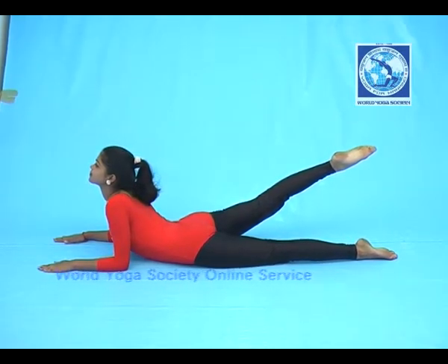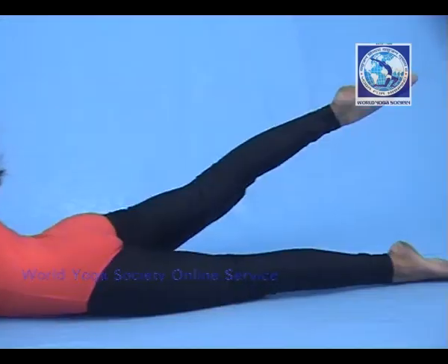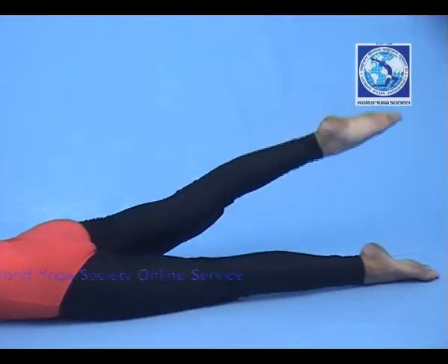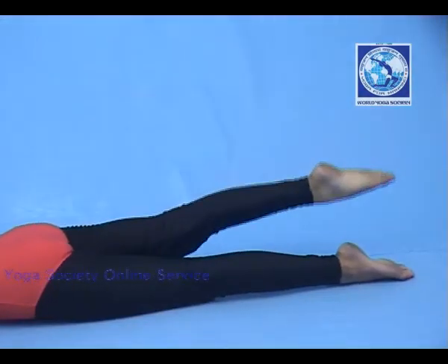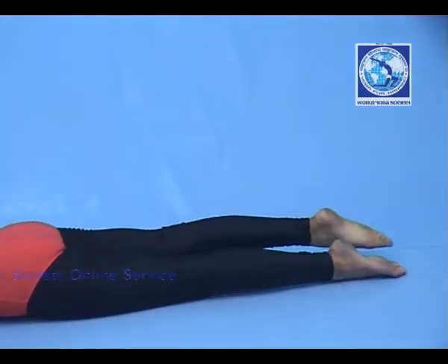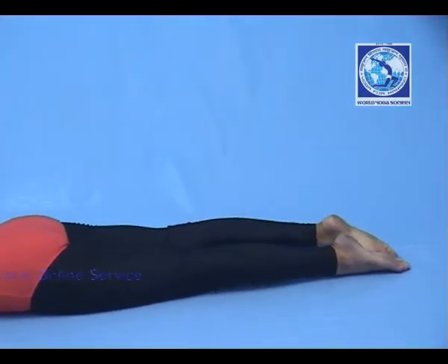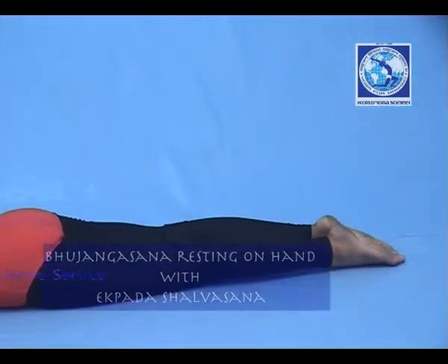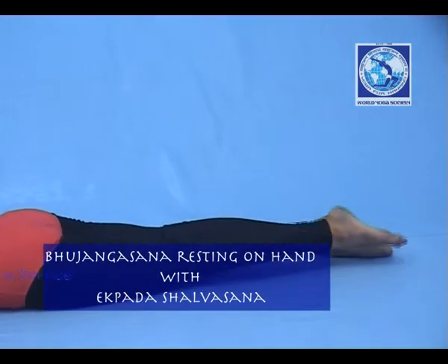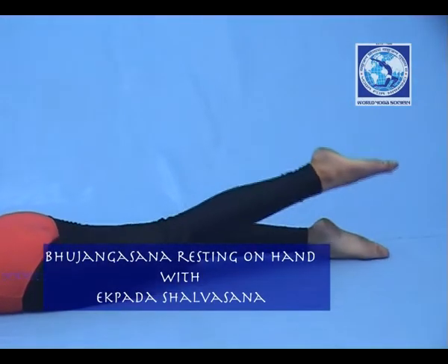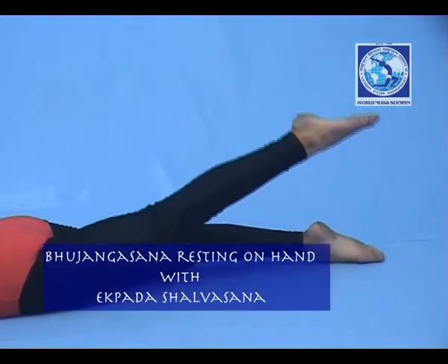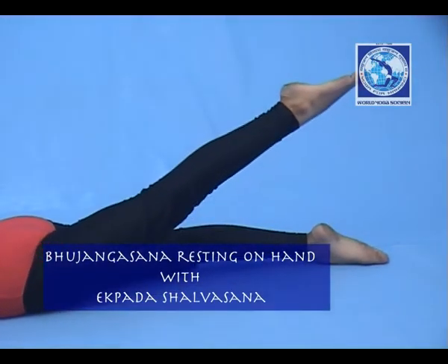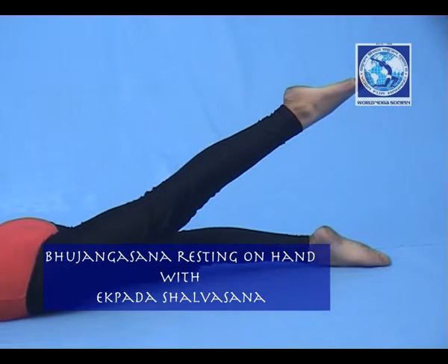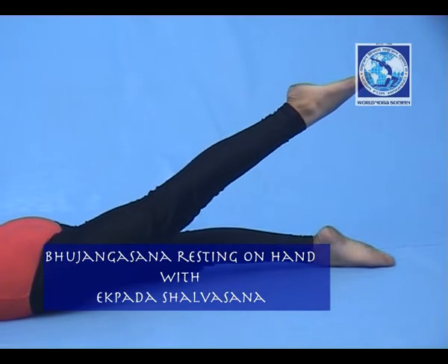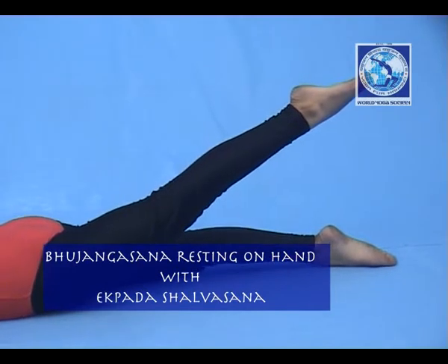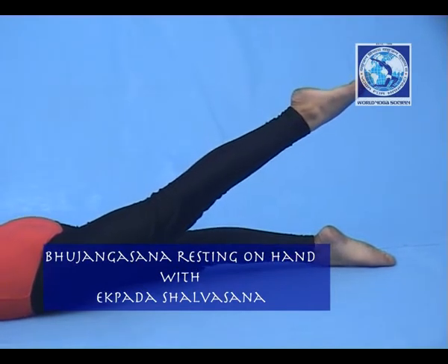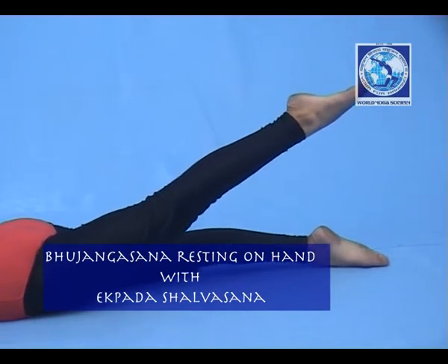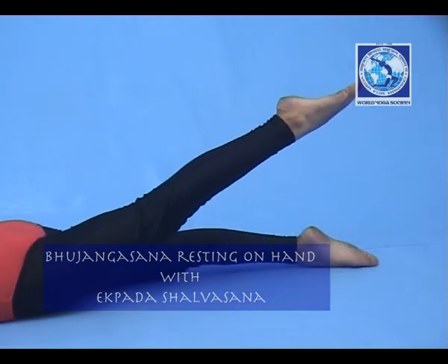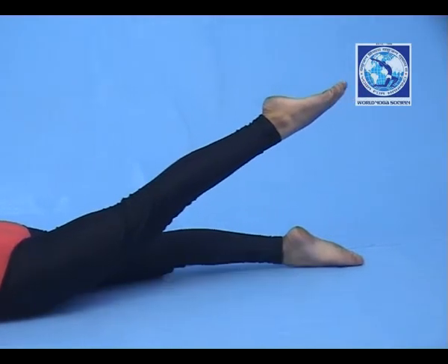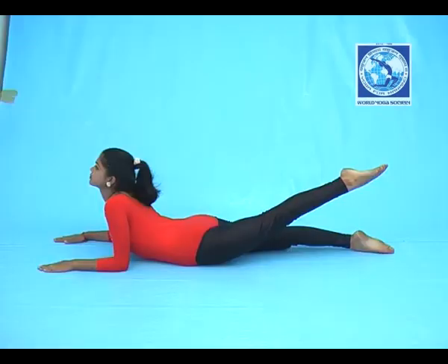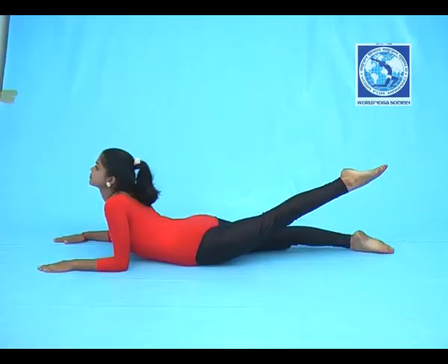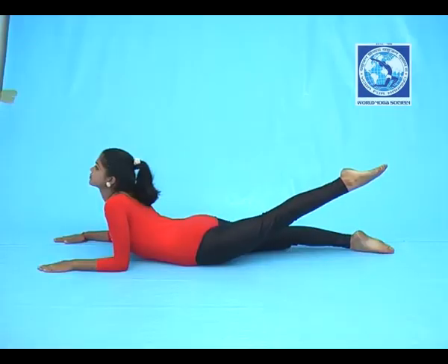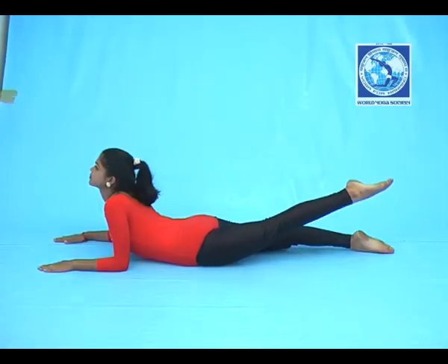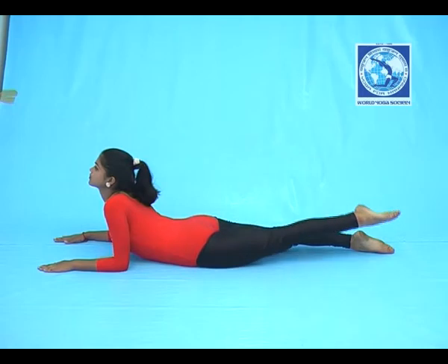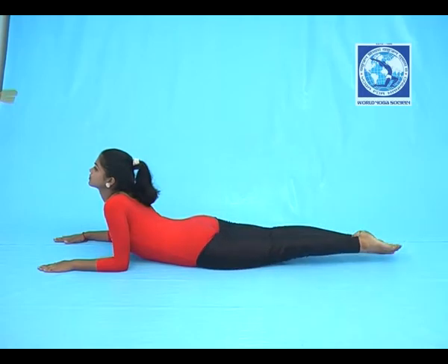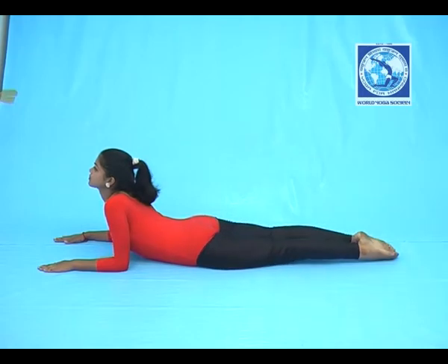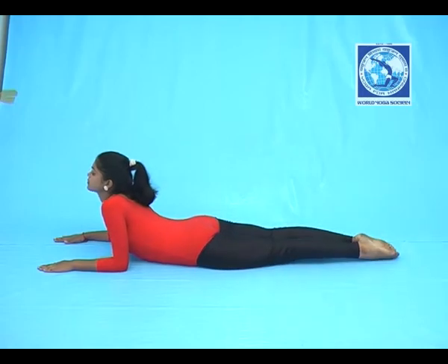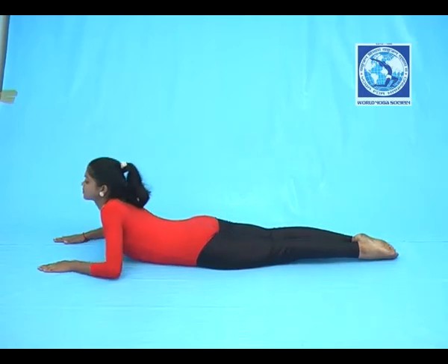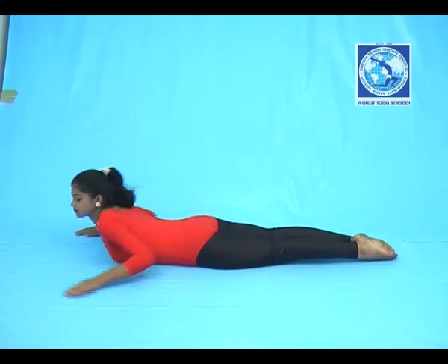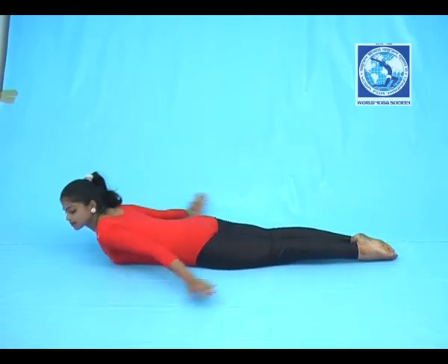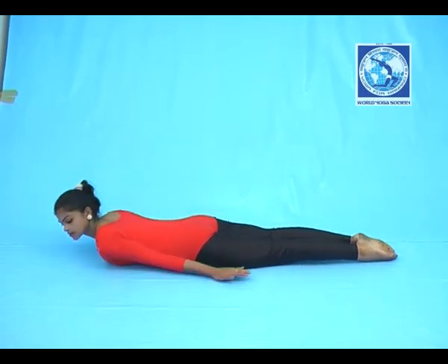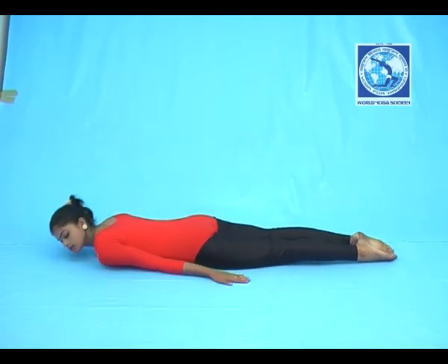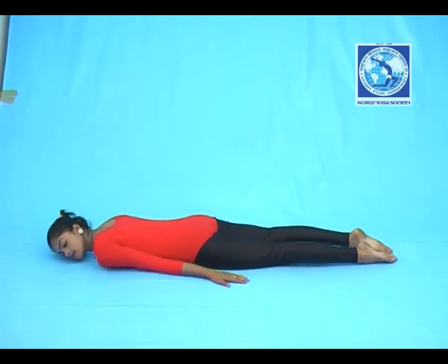Then lower down your right leg and do the same with the left leg. After completing, take rest in Savasana, counting as required.